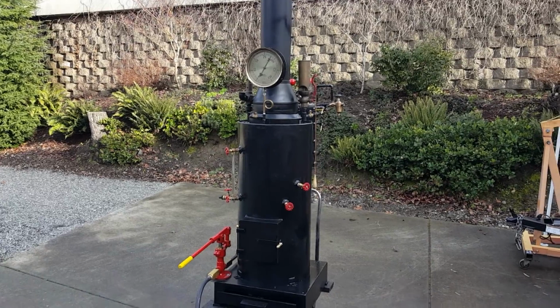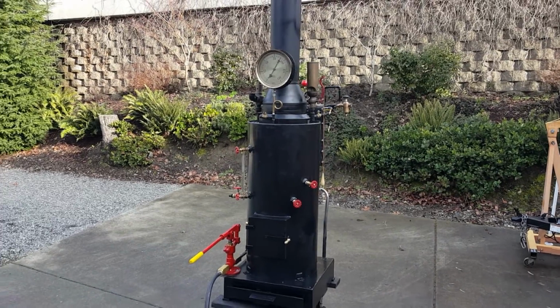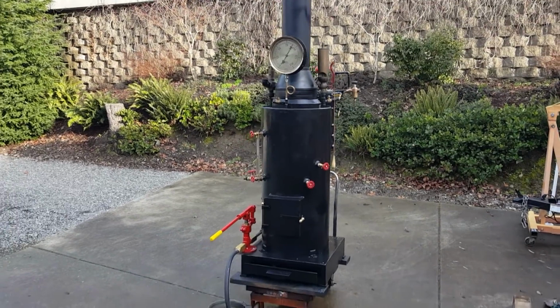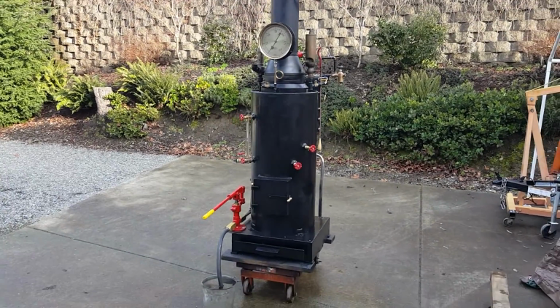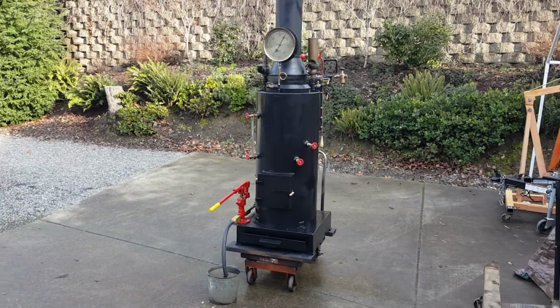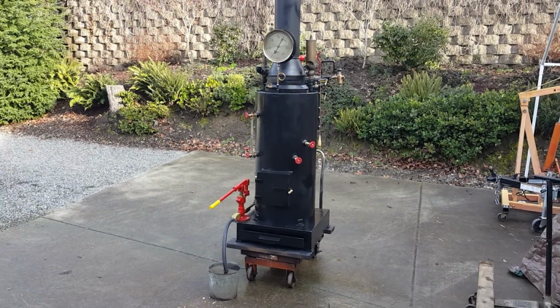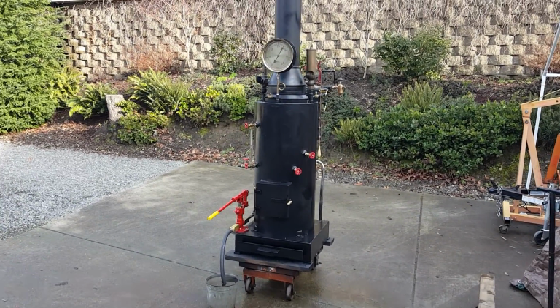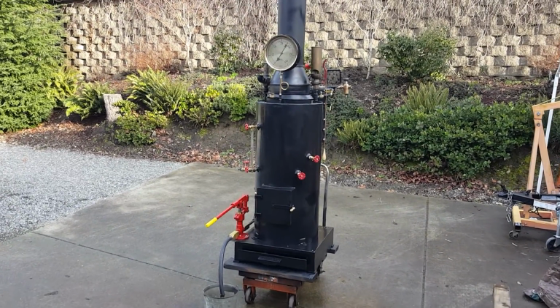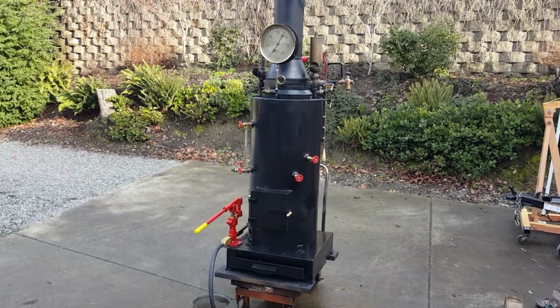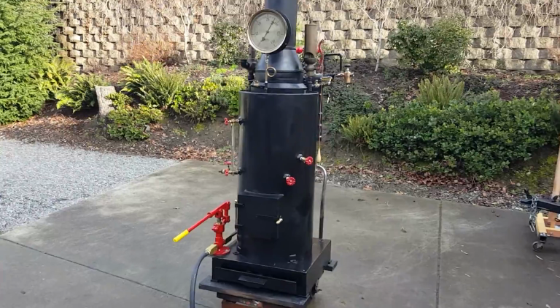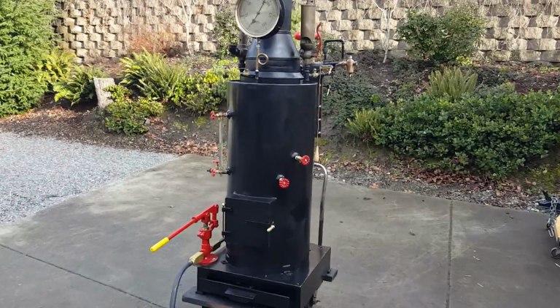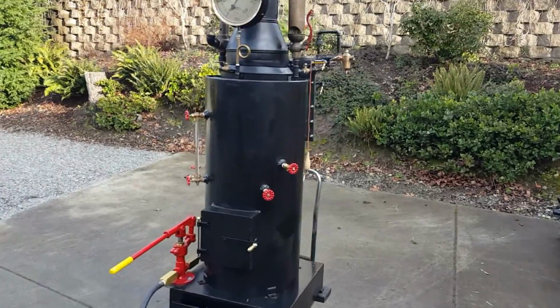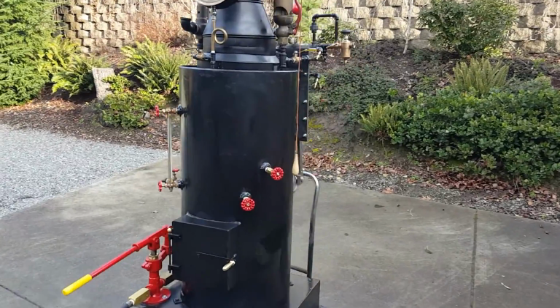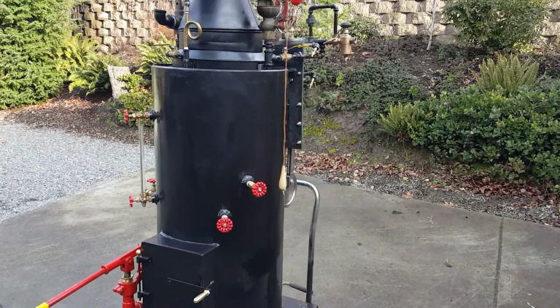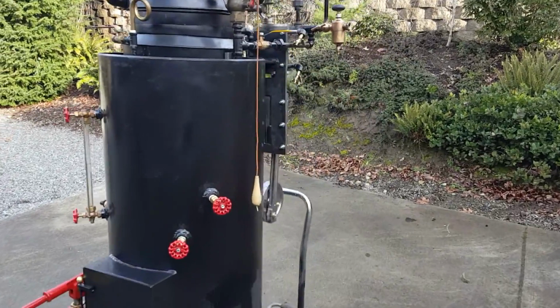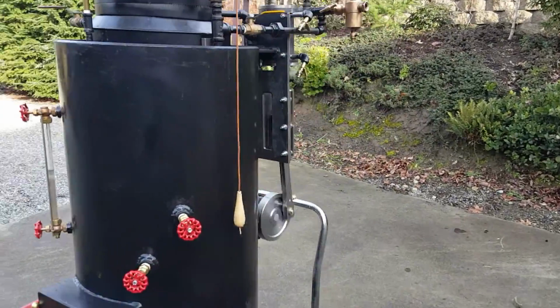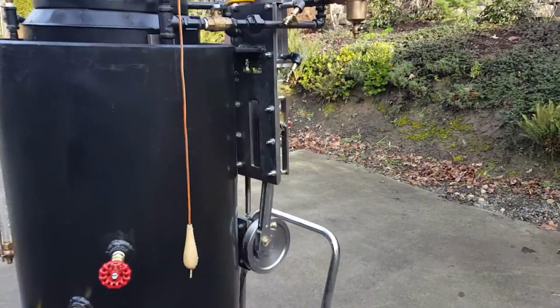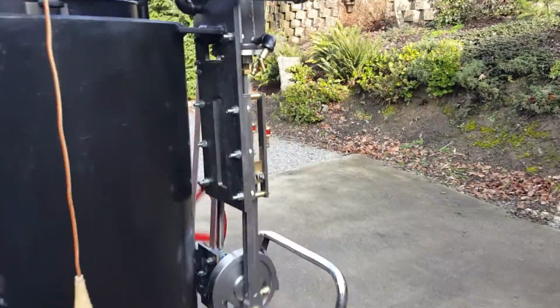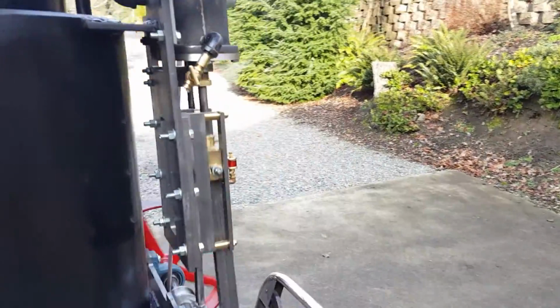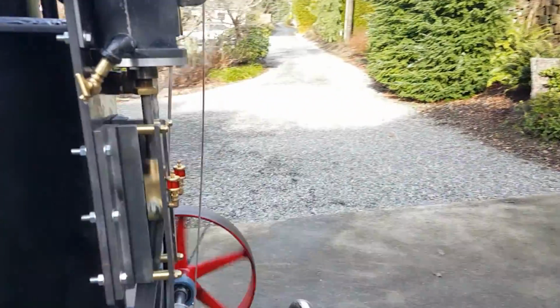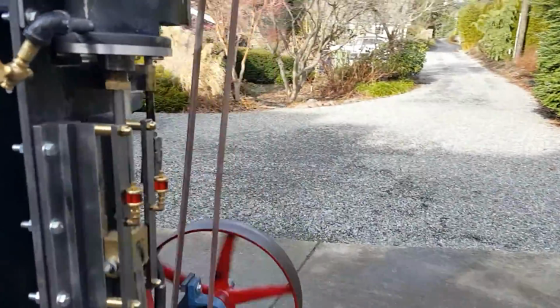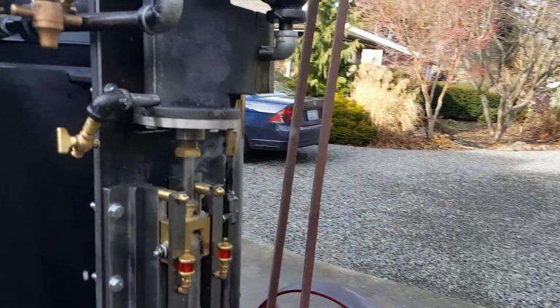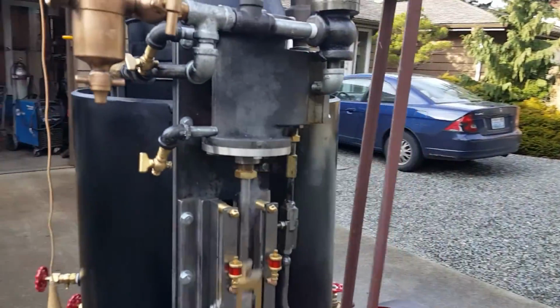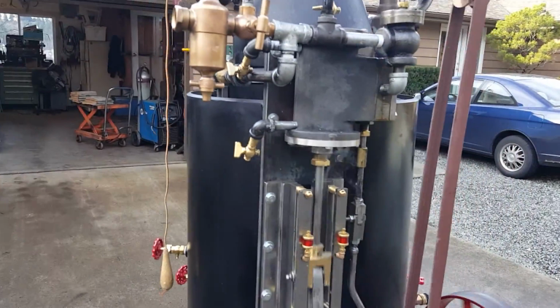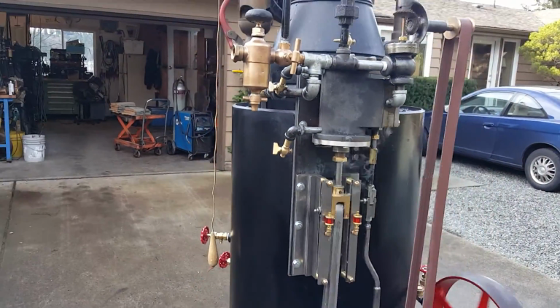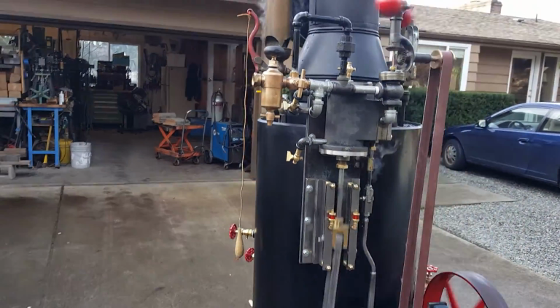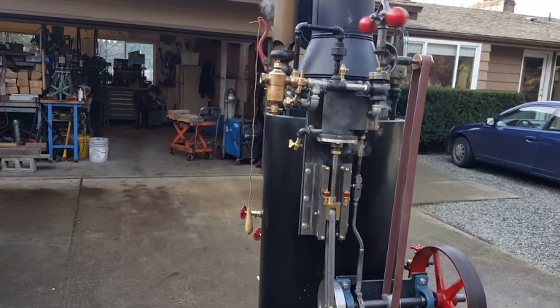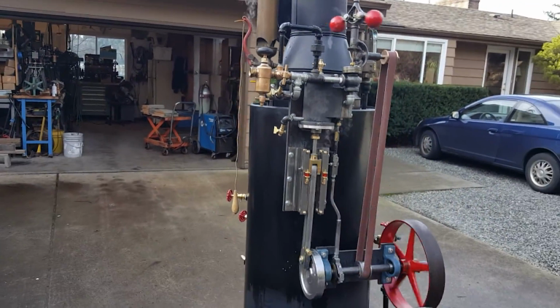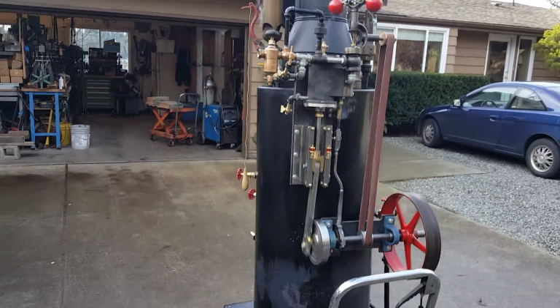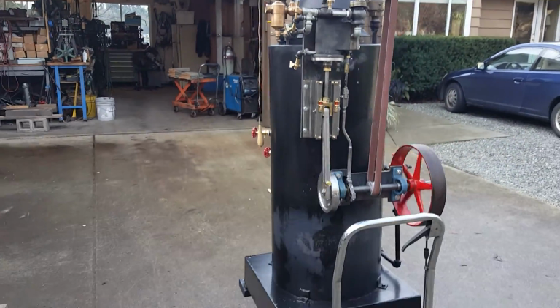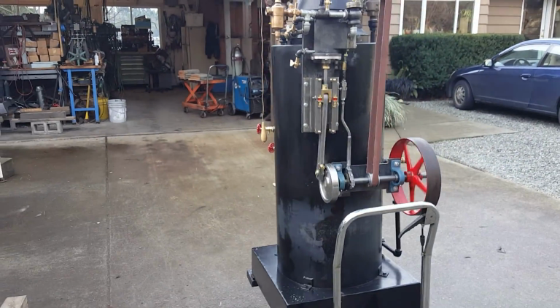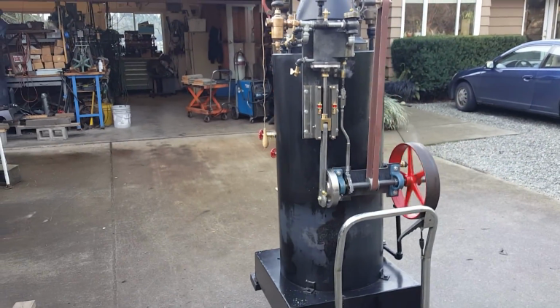Here's my next boiler and engine on it. It's a three to four horsepower engine depending on the boiler pressure. It's welded right to the back, though it is removable of course.